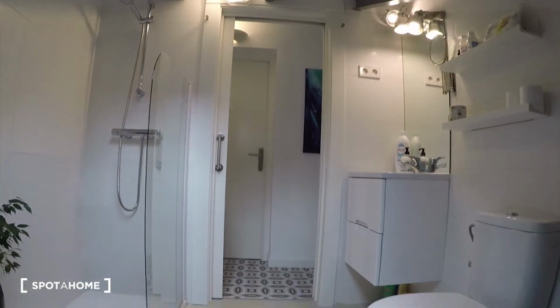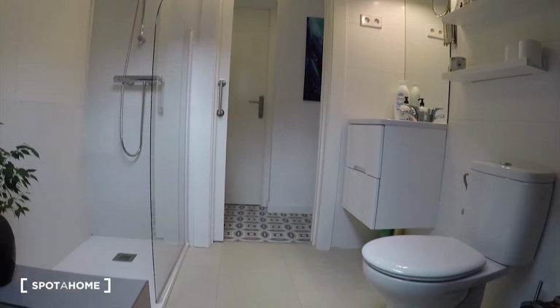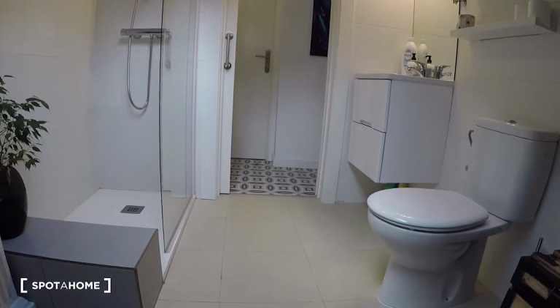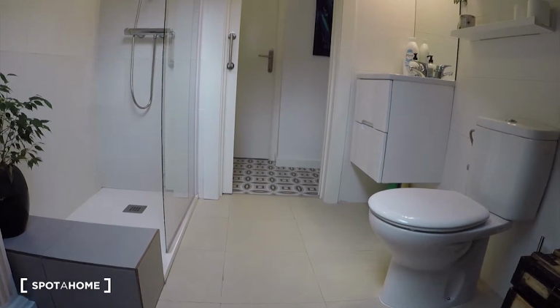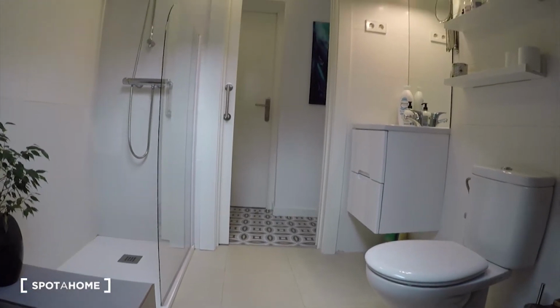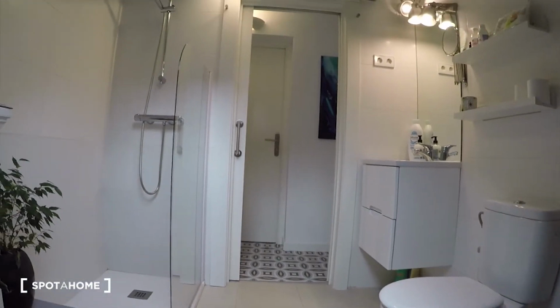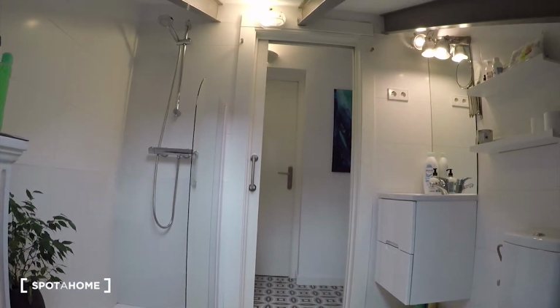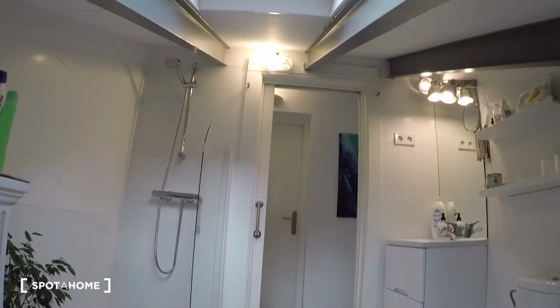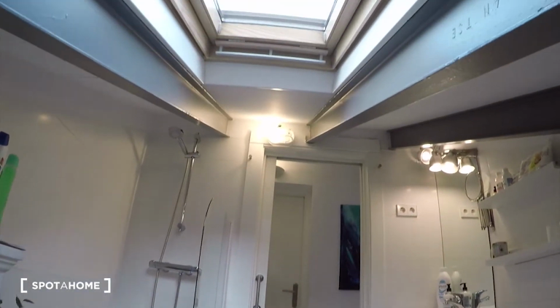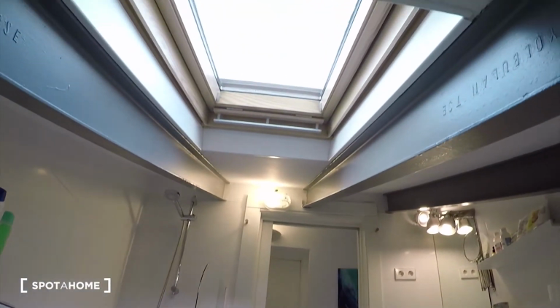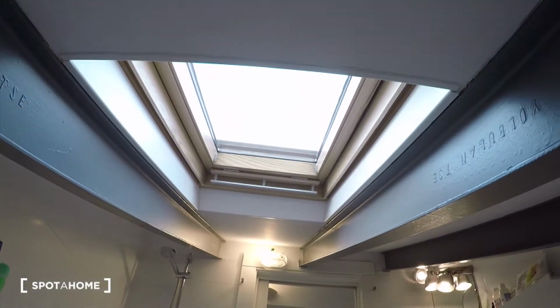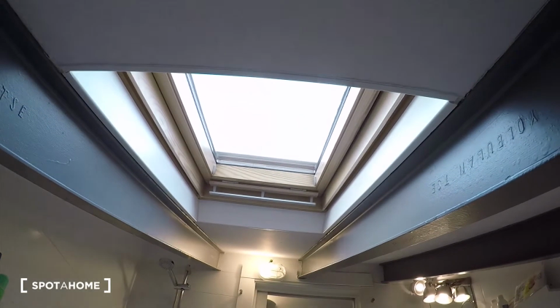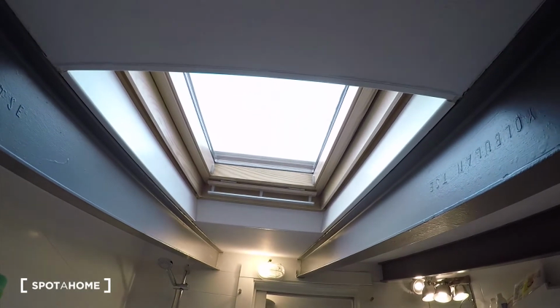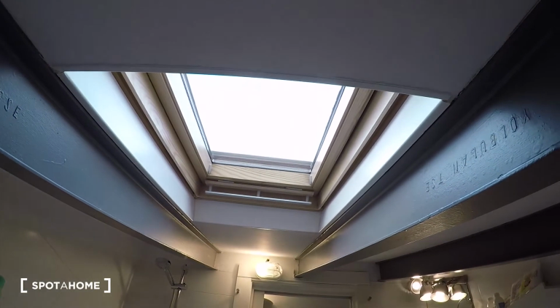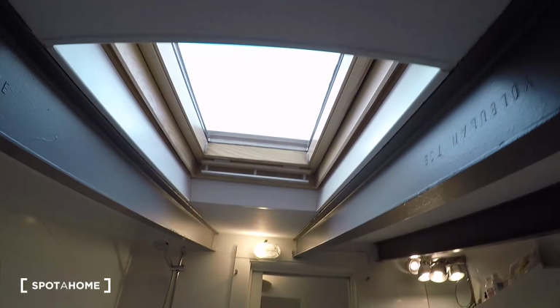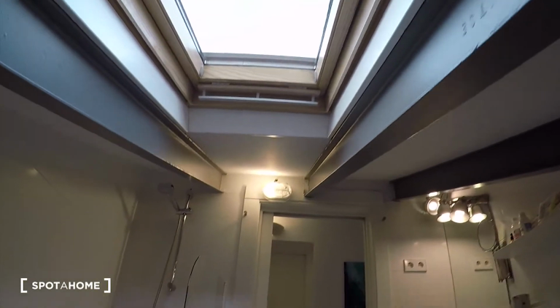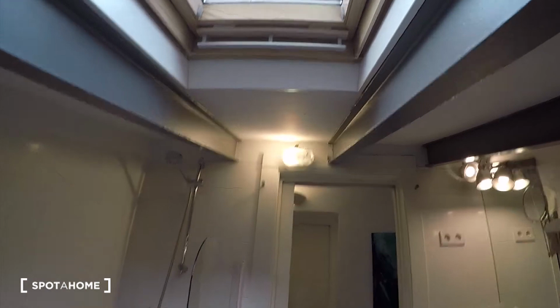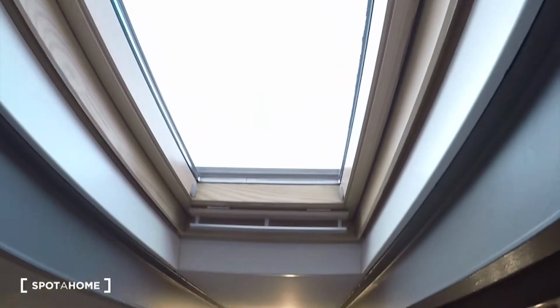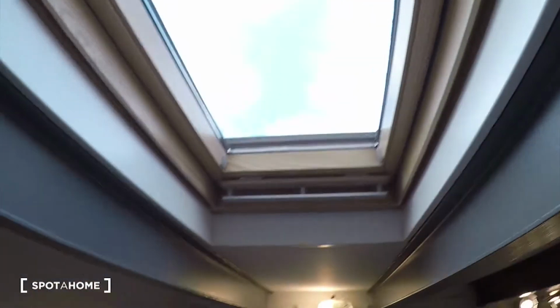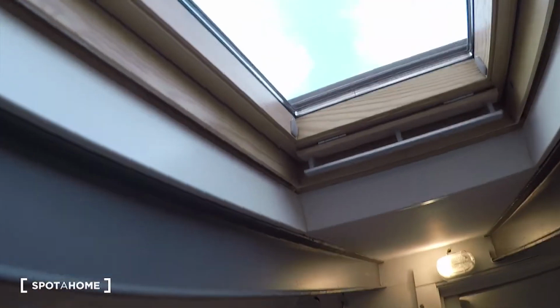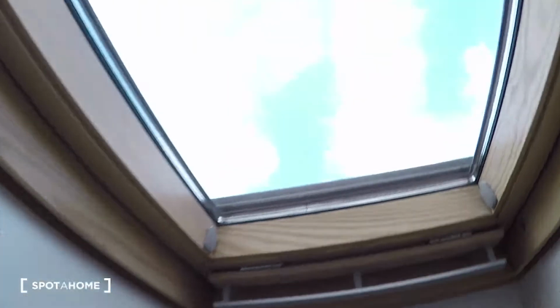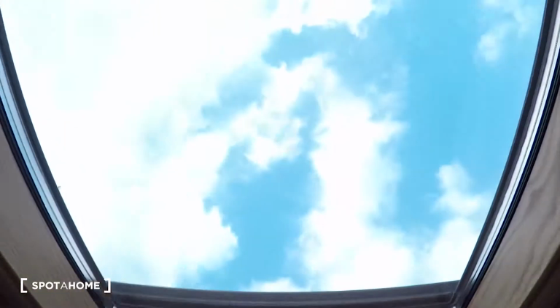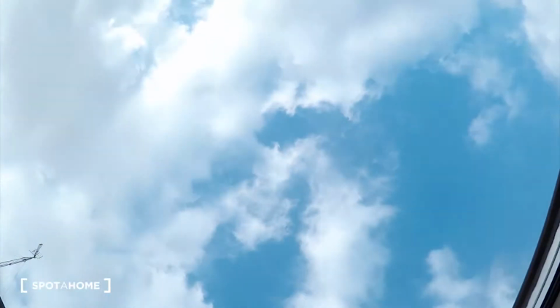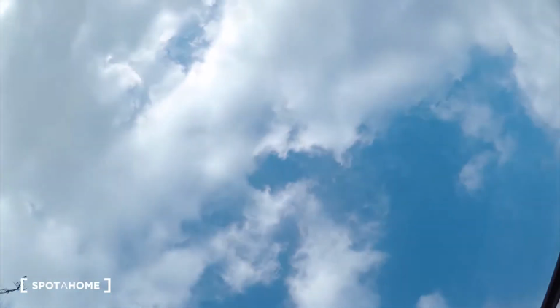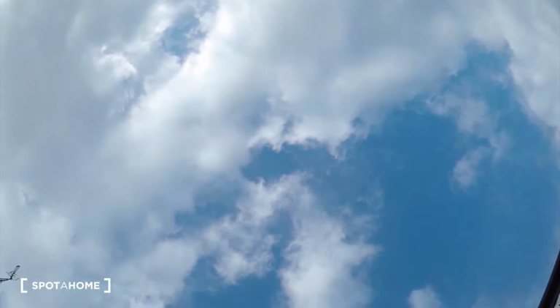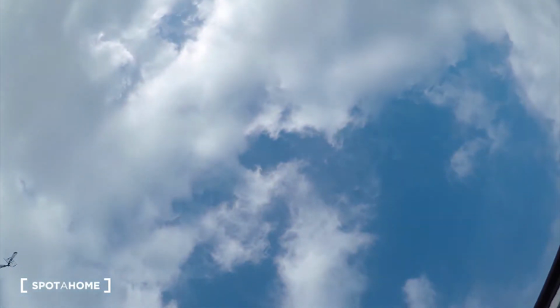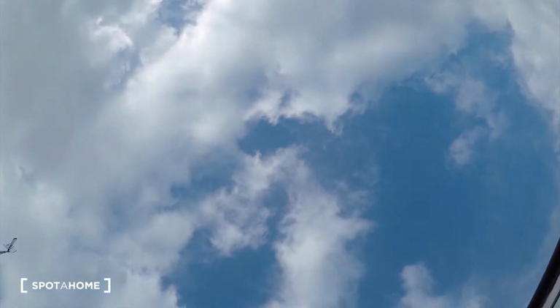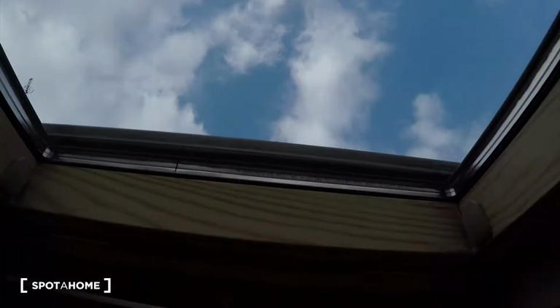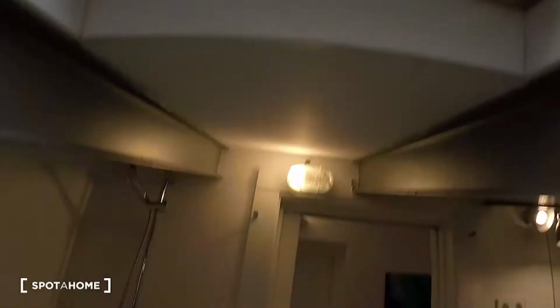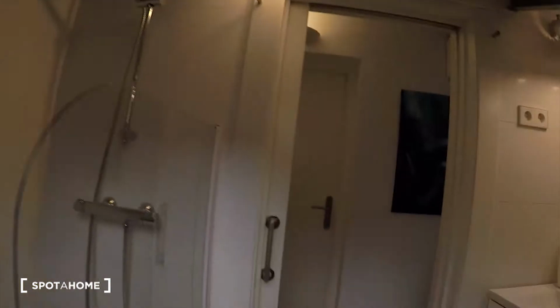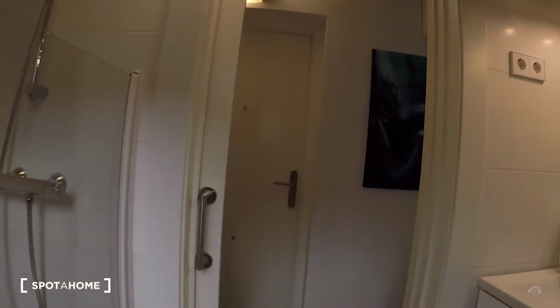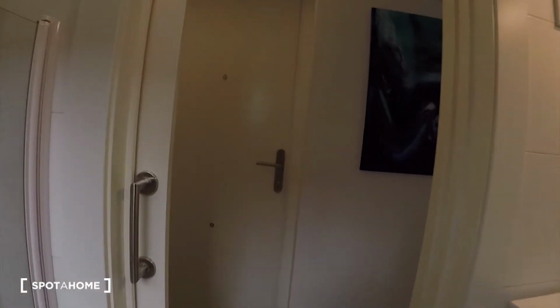And the shower is over there — check from here. And we have a window. Check the sky — really nice.